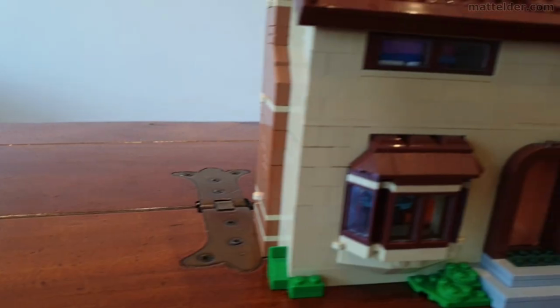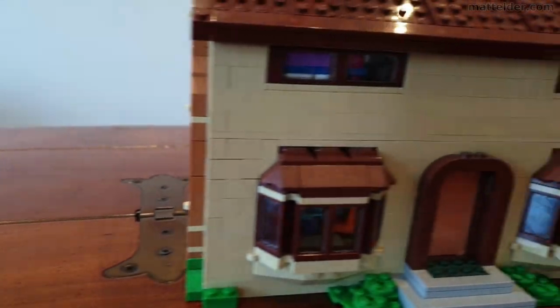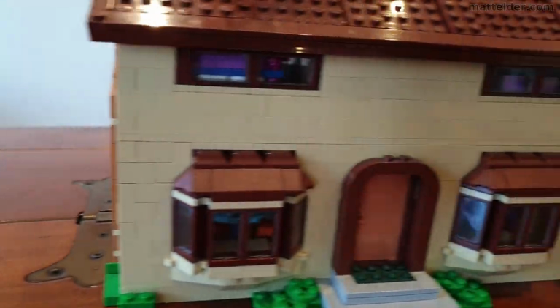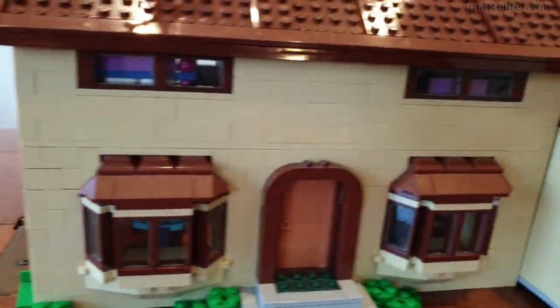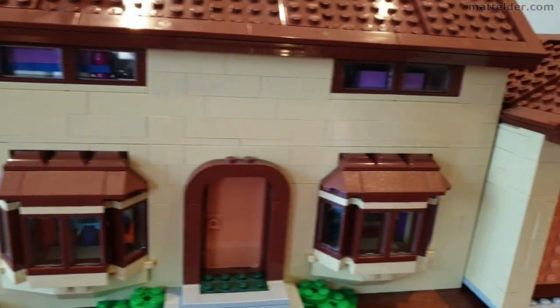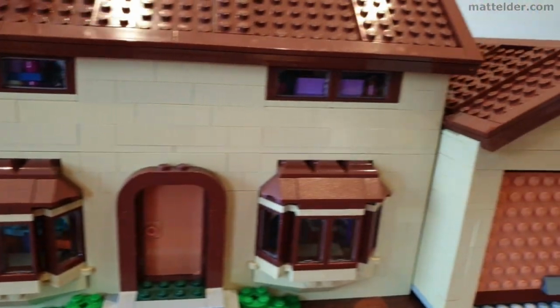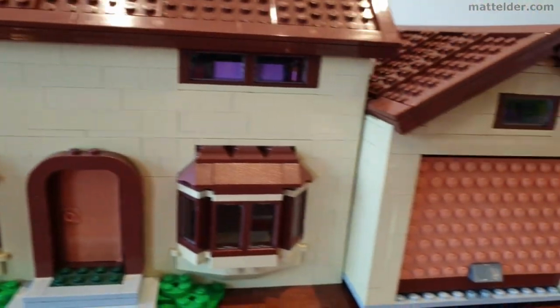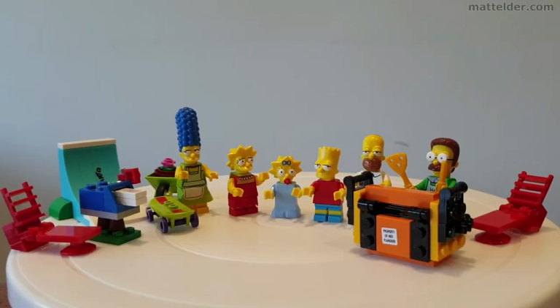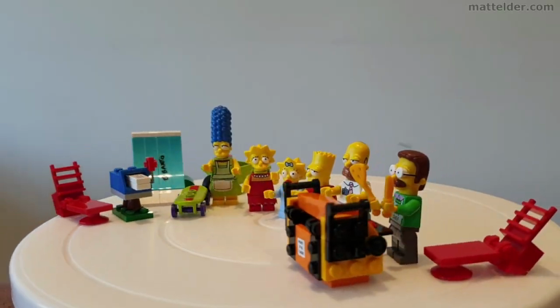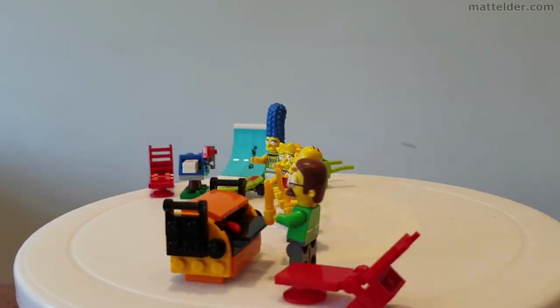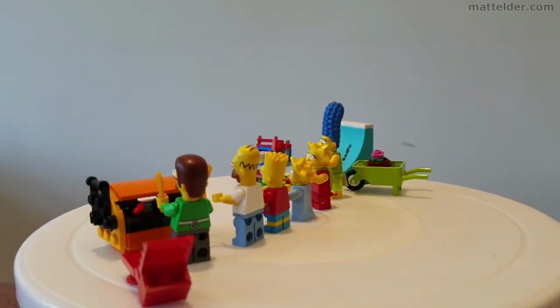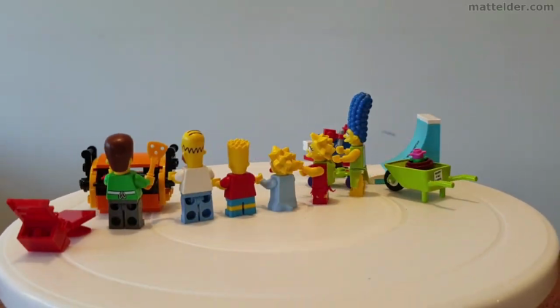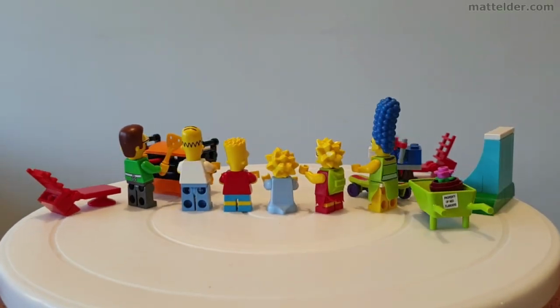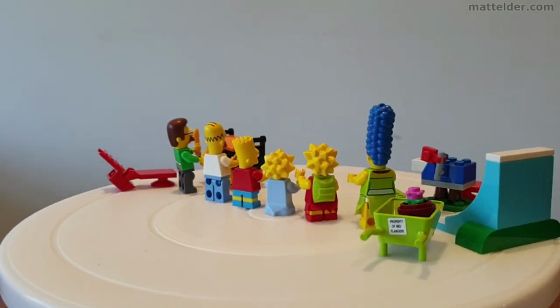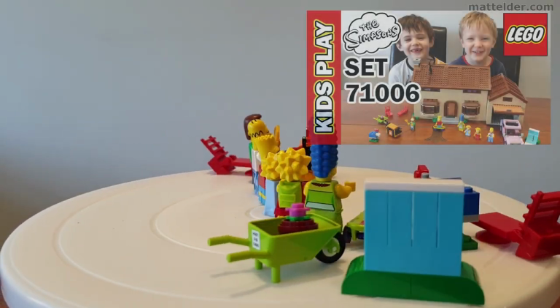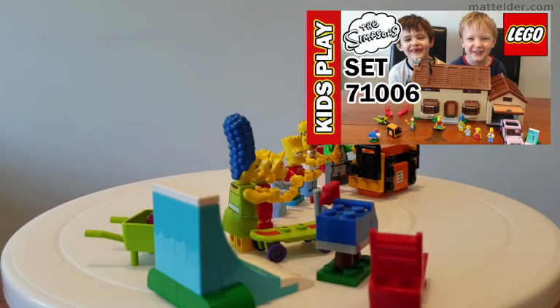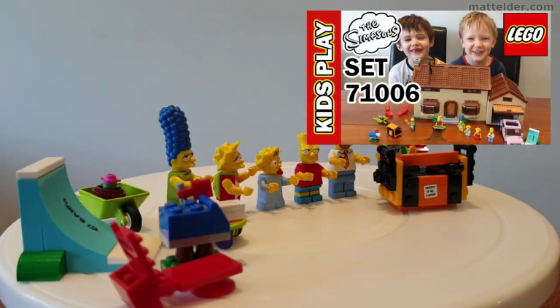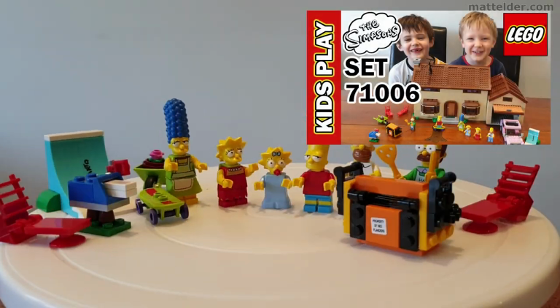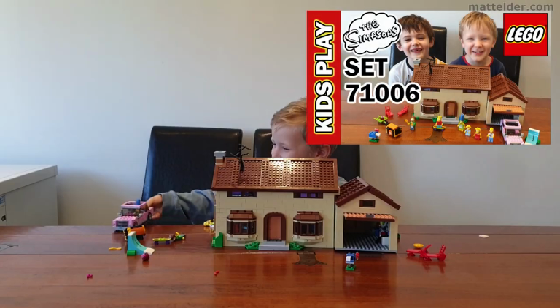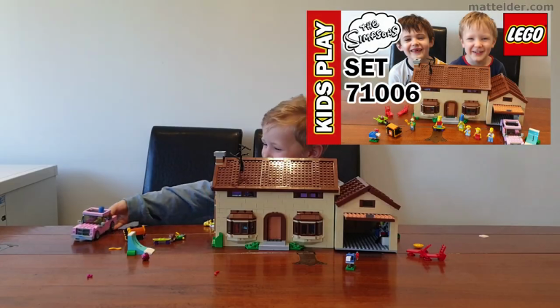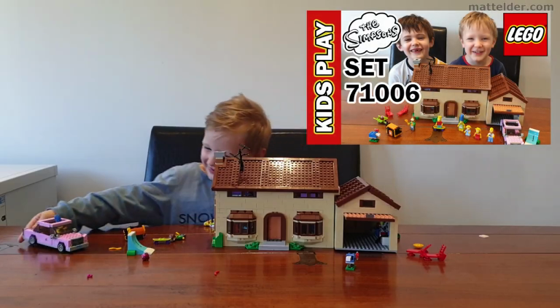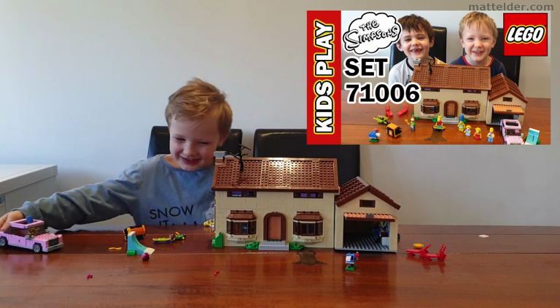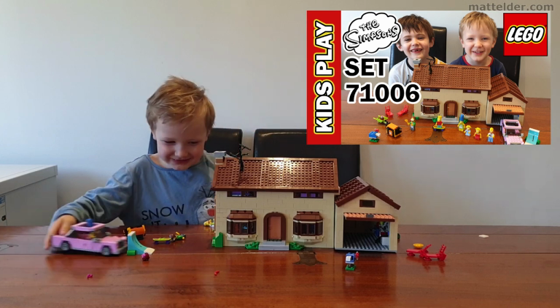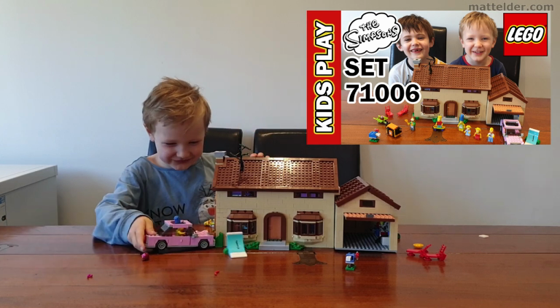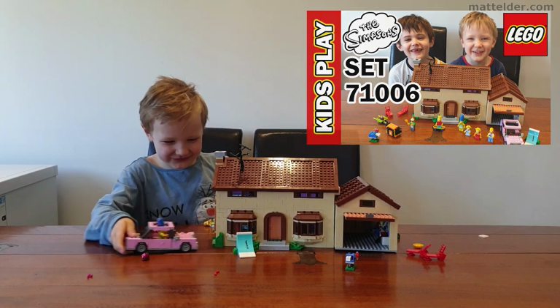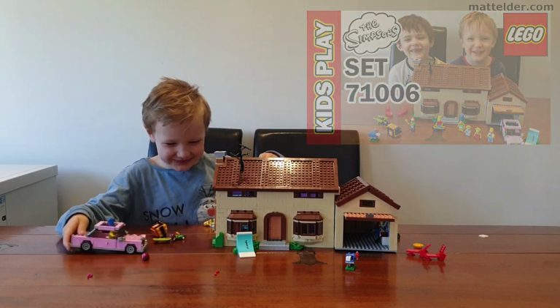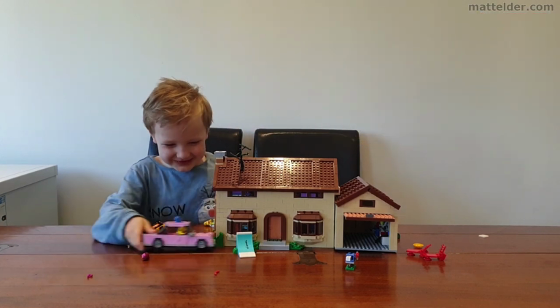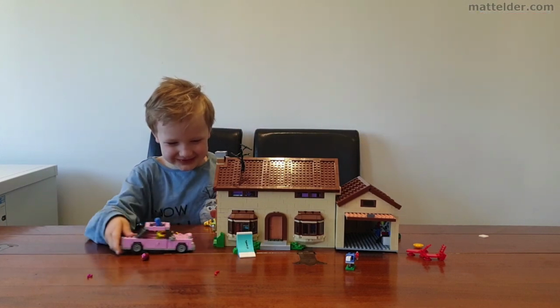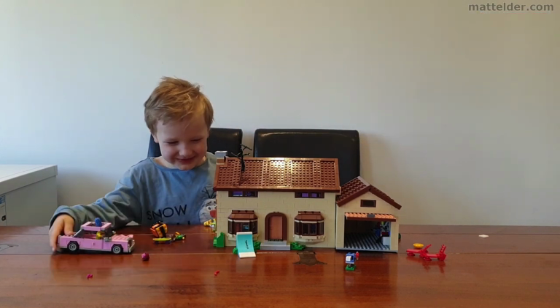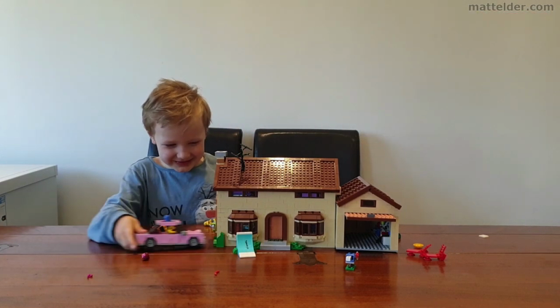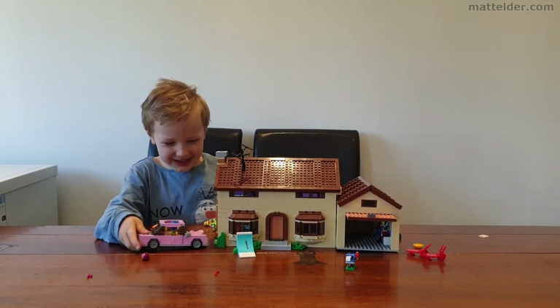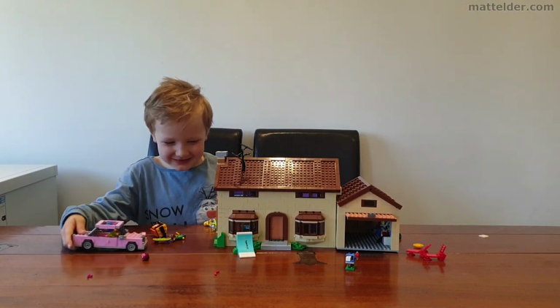And there you have the finalized Simpsons house — a great little build. You can check out the kids' video where they're having a play with the house and really see all the play features that are there and that they really enjoyed.